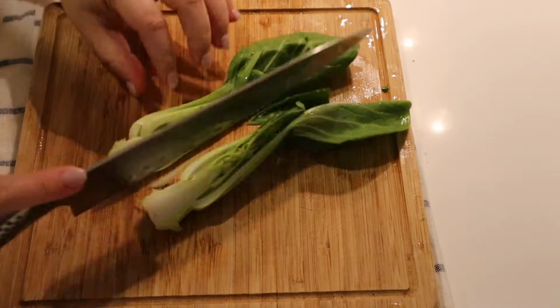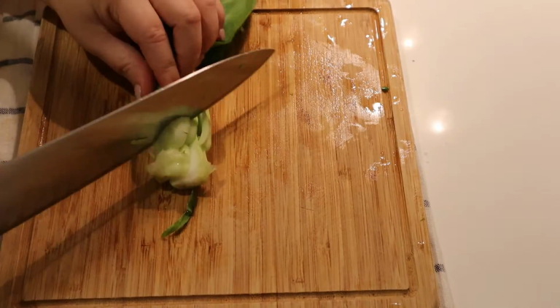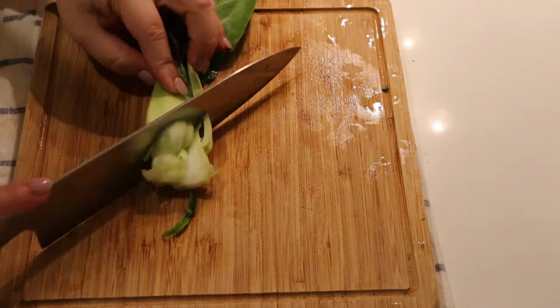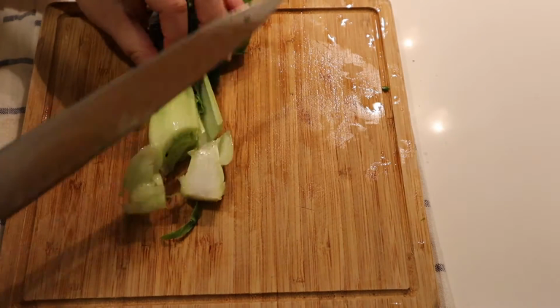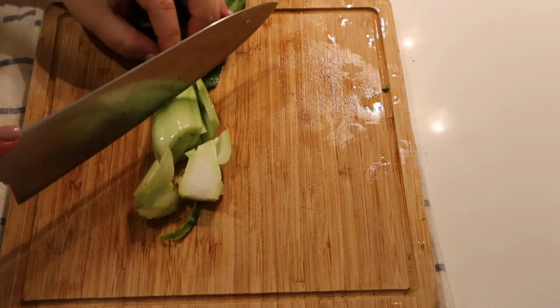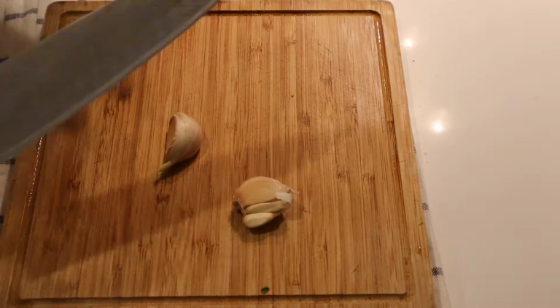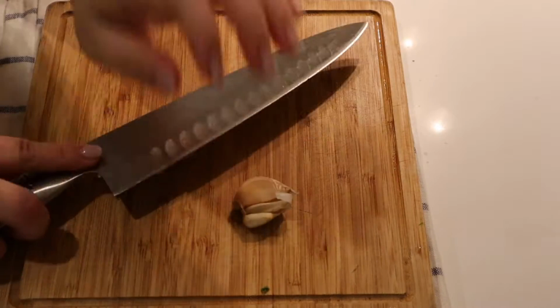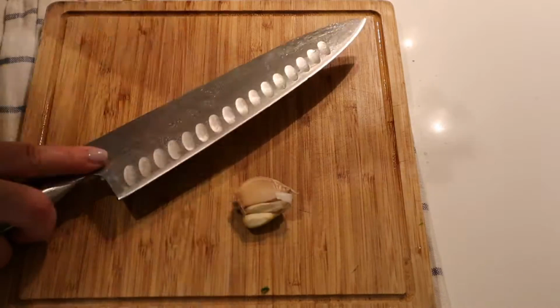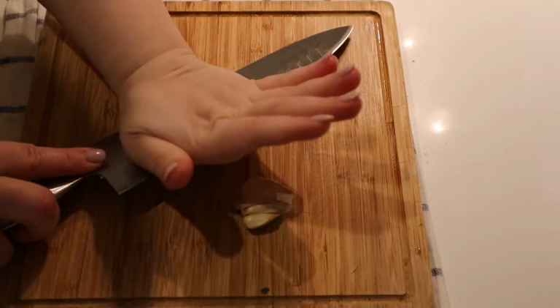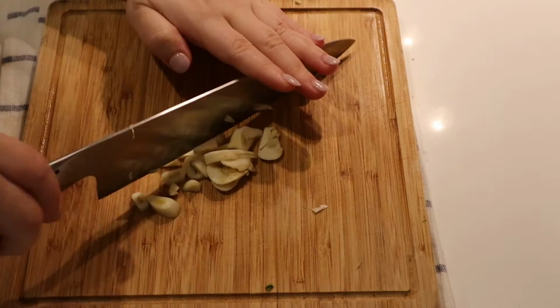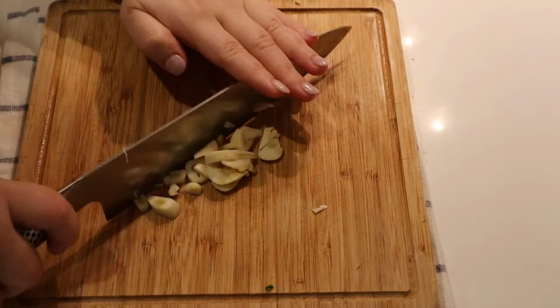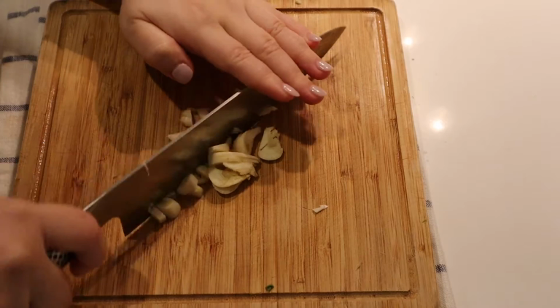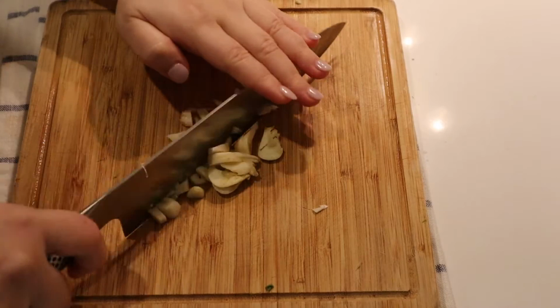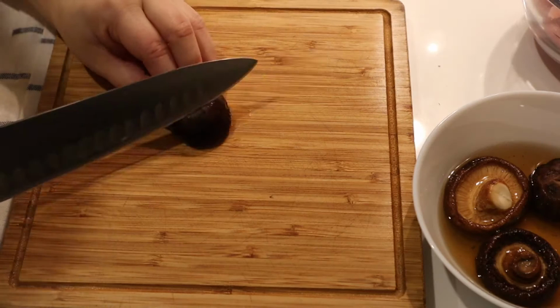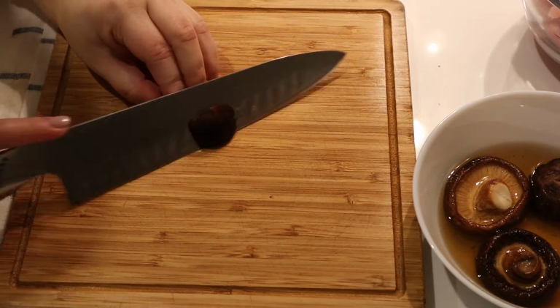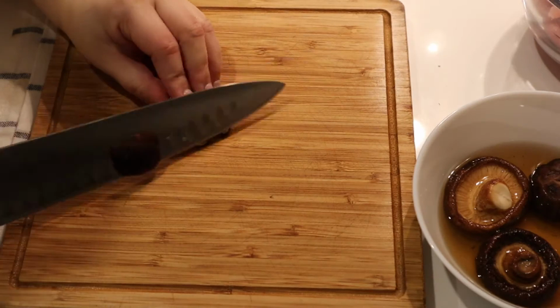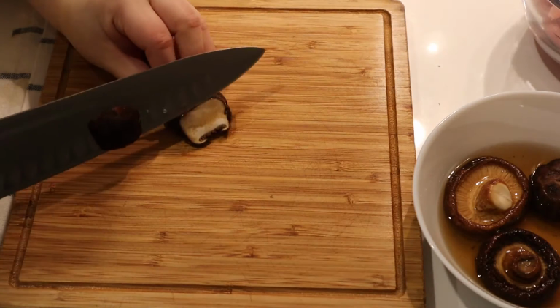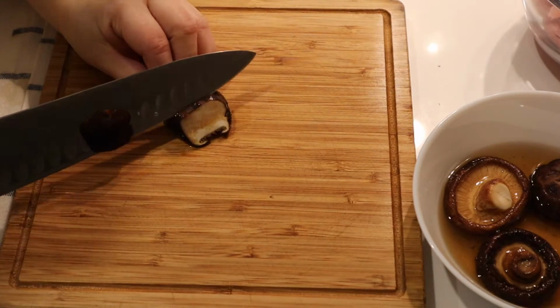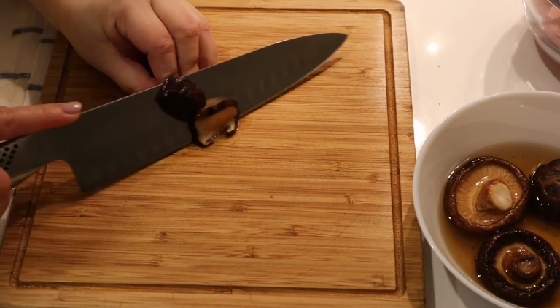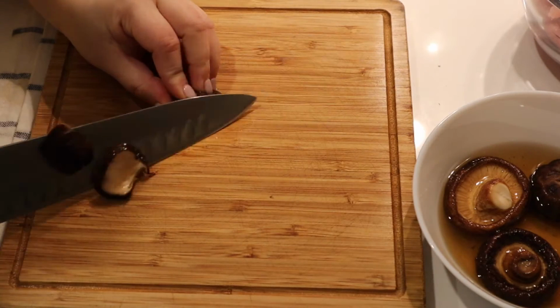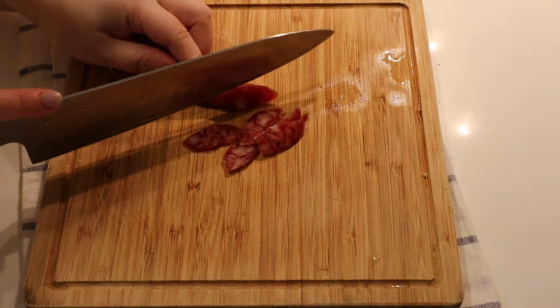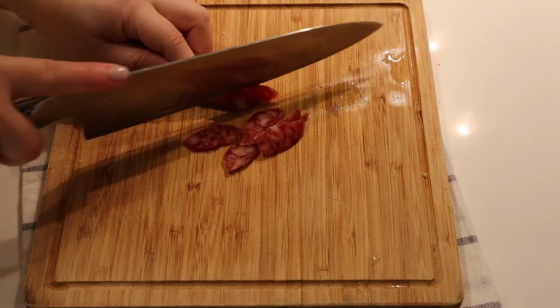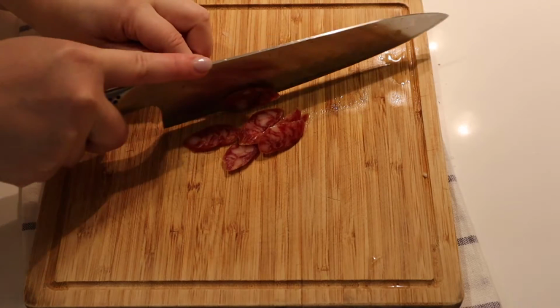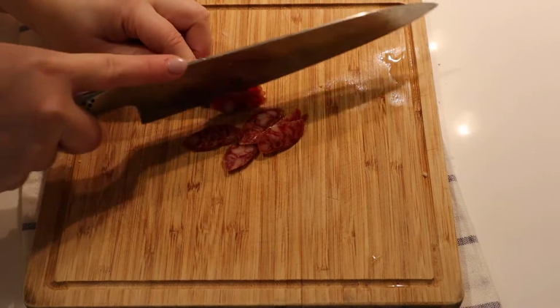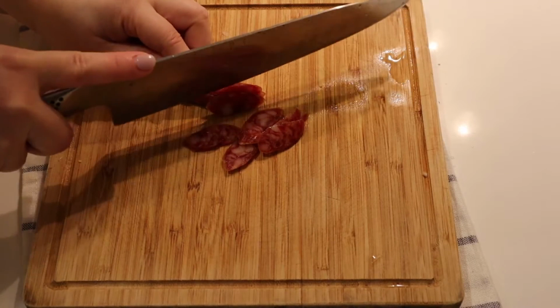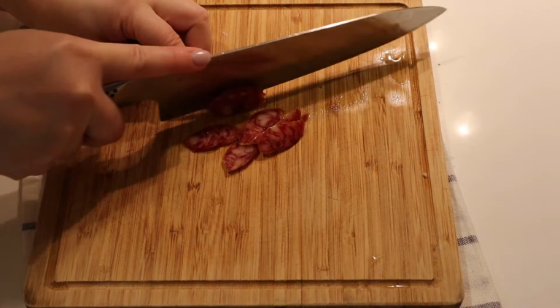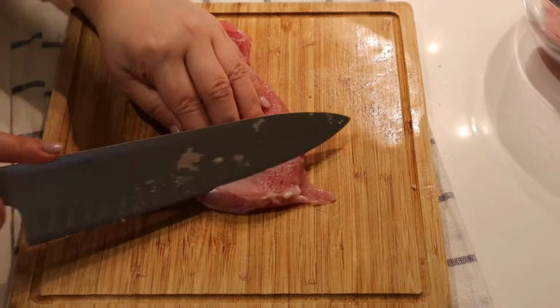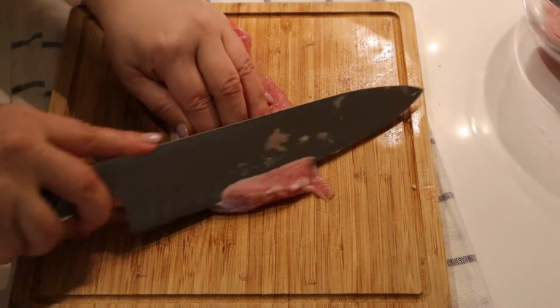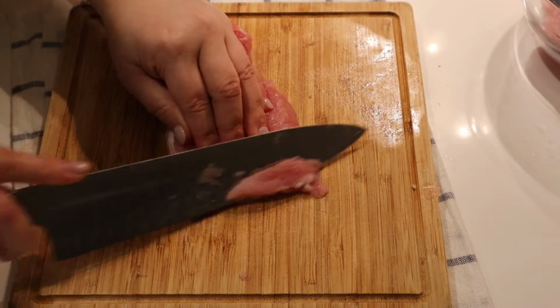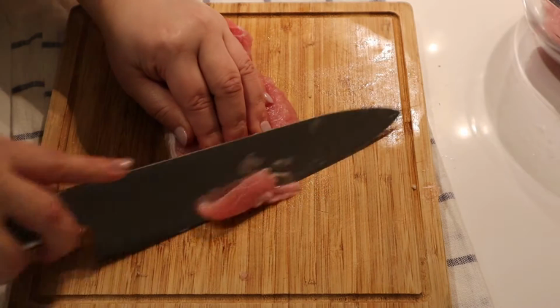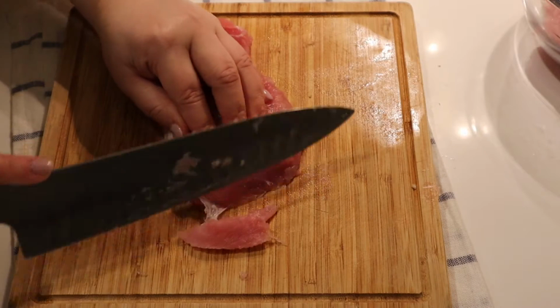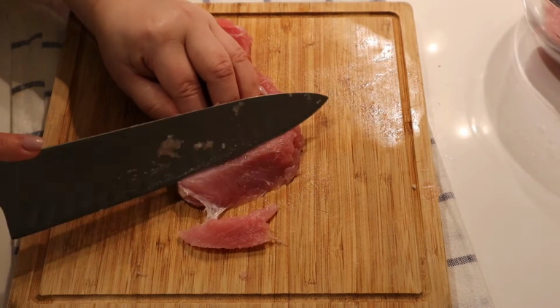We're going to need 4 shiitake mushrooms, 100g of fresh tofu, 2 bok choy, 3 cloves of garlic, 100g of bean sprouts, and half a Chinese sausage.